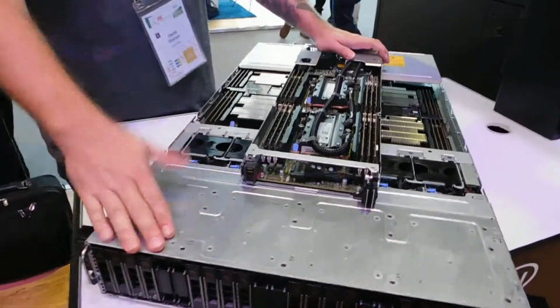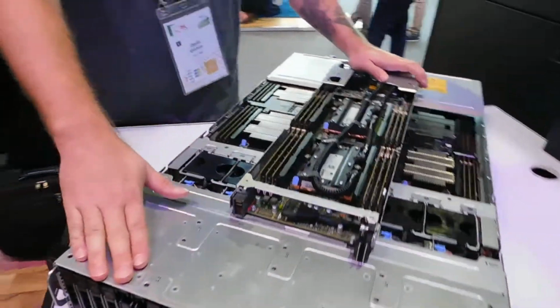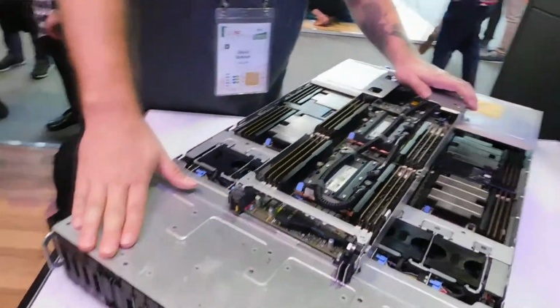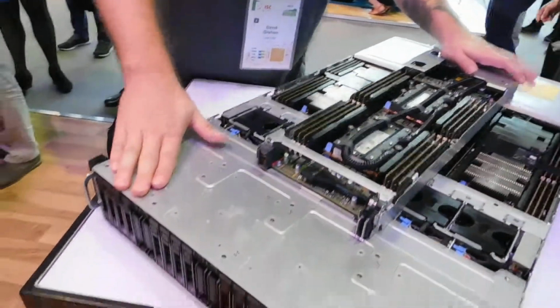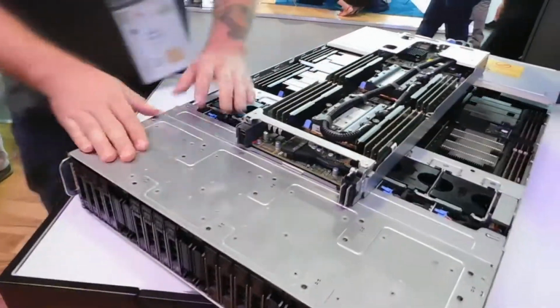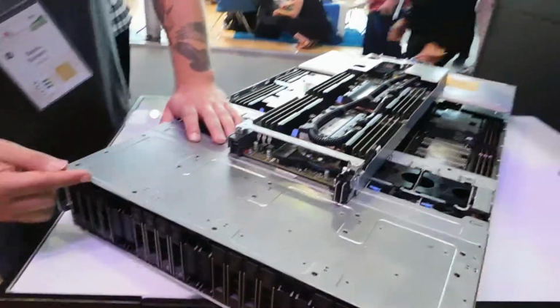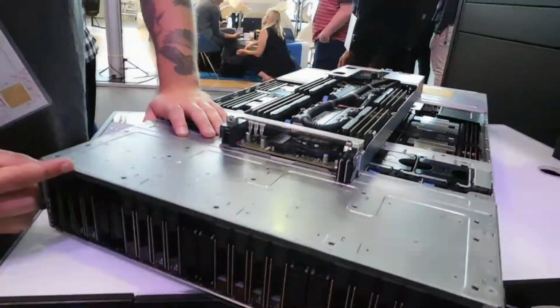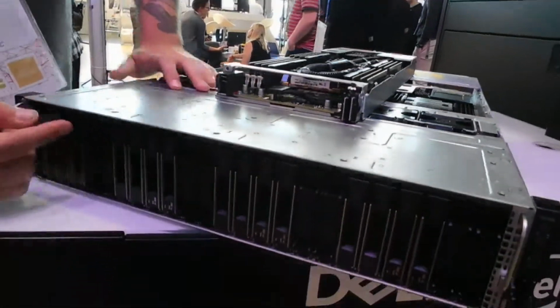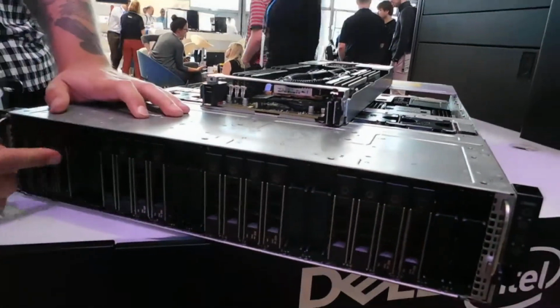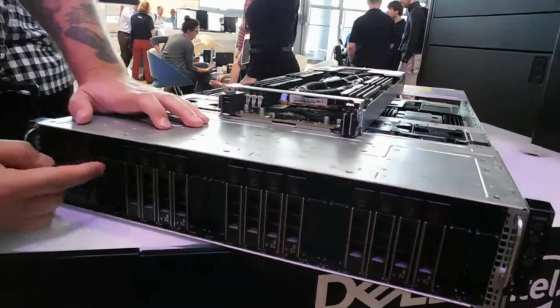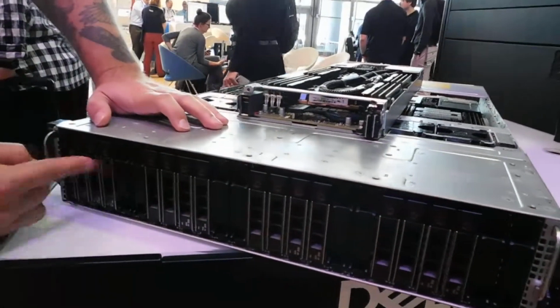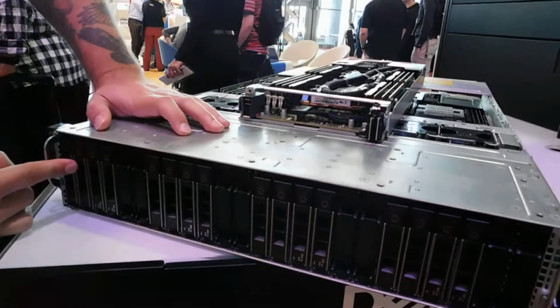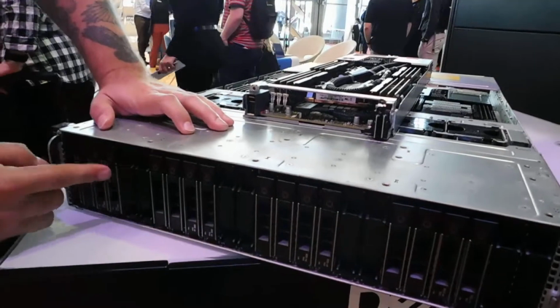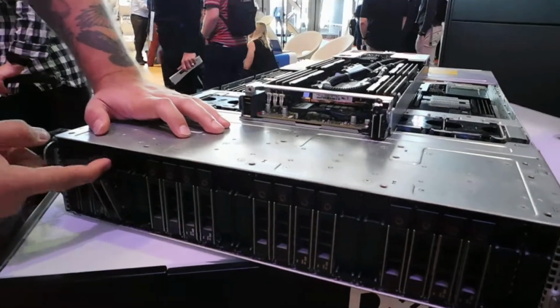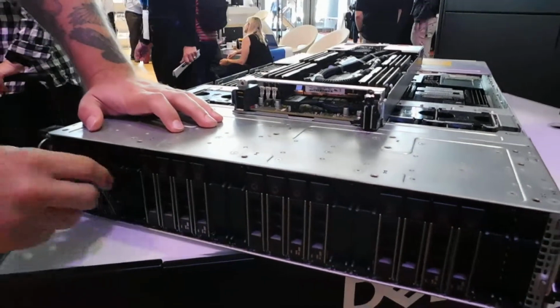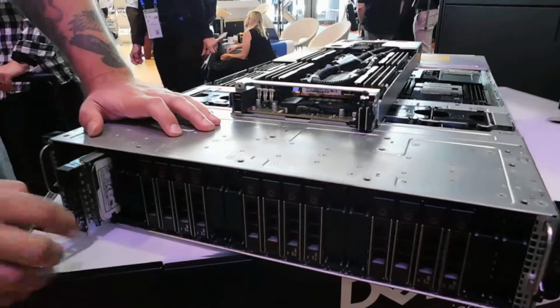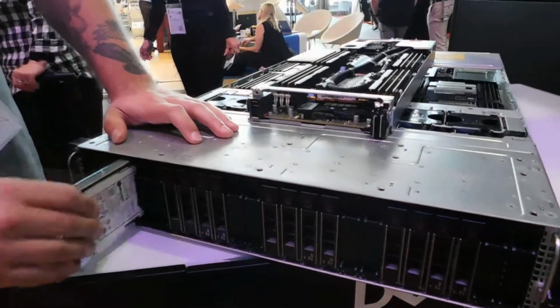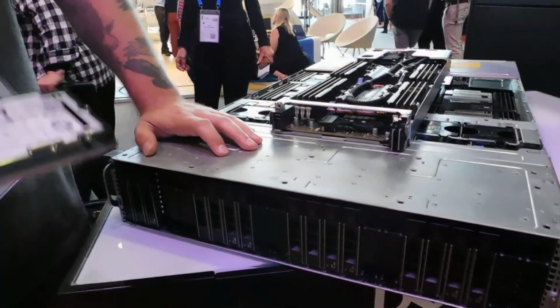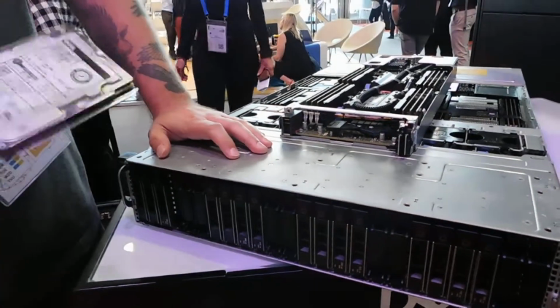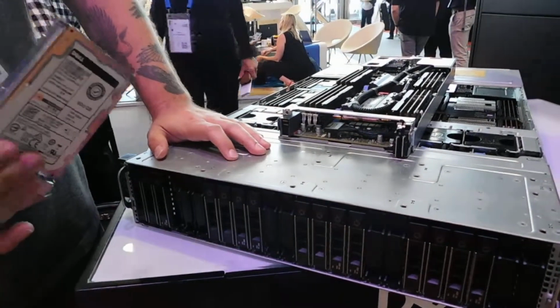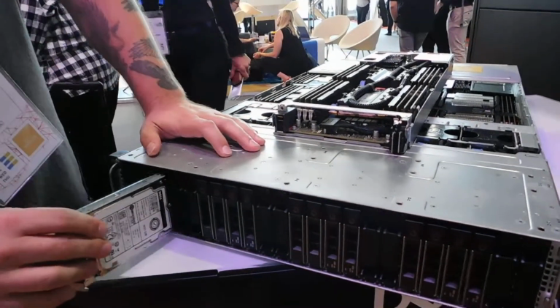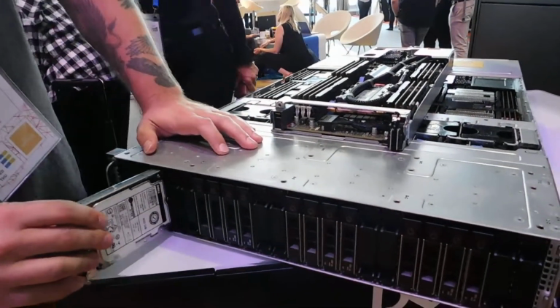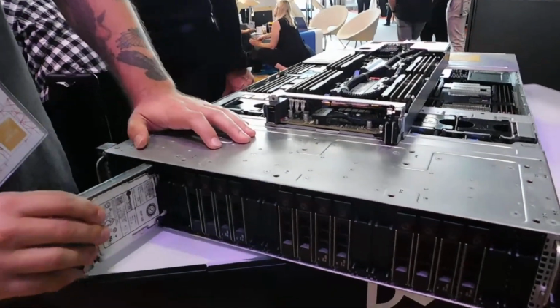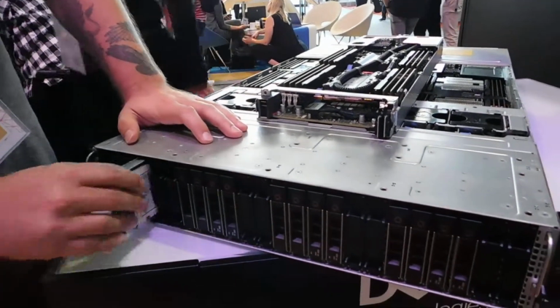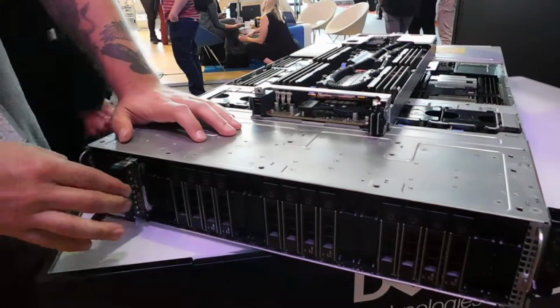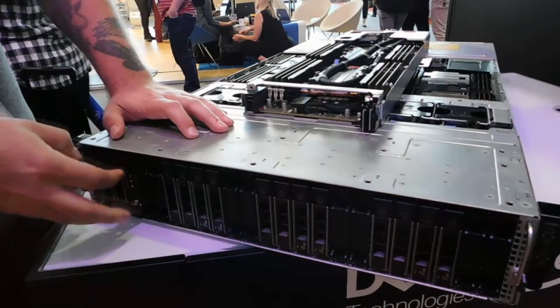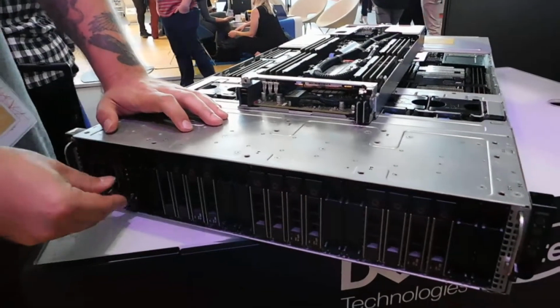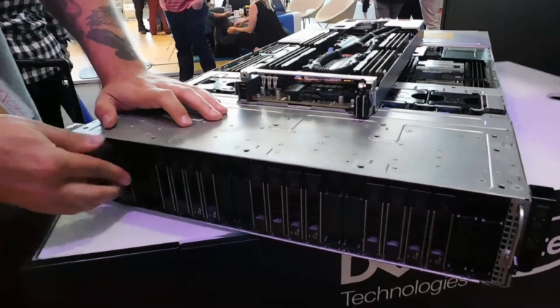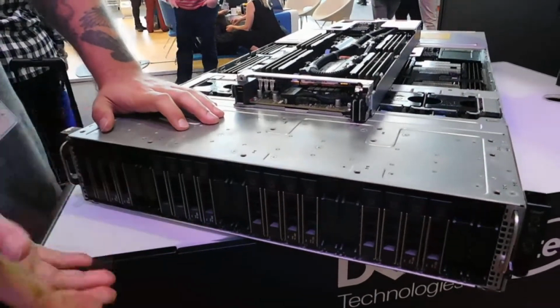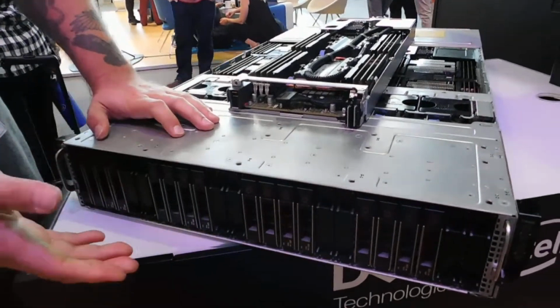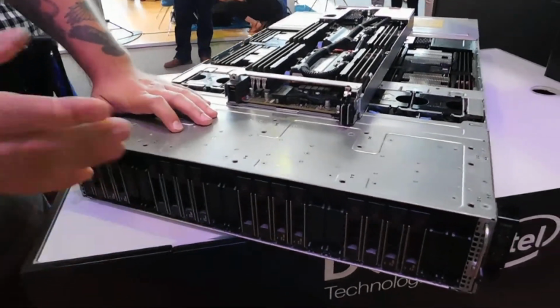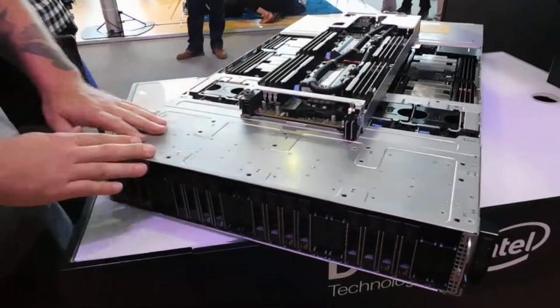We'll start from the front here real quick. Each of the four nodes is addressable to six drives up front. In this case, they can be a mixture of SAS drives, SSDs, and NVMe drives, so a lot of flexibility in terms of I/O.